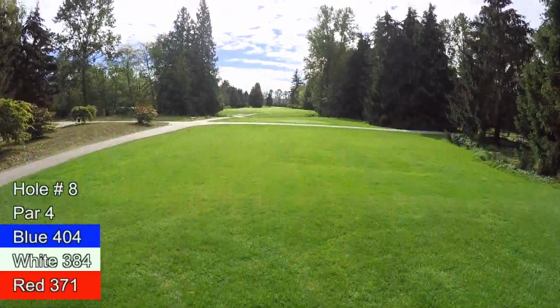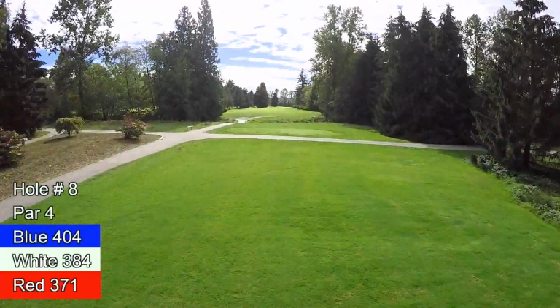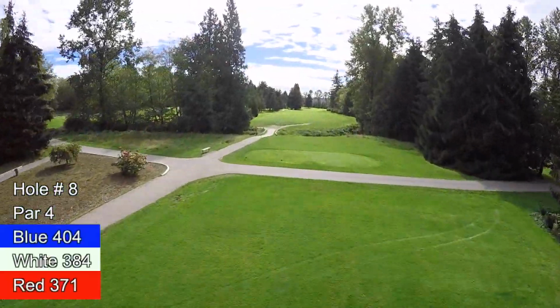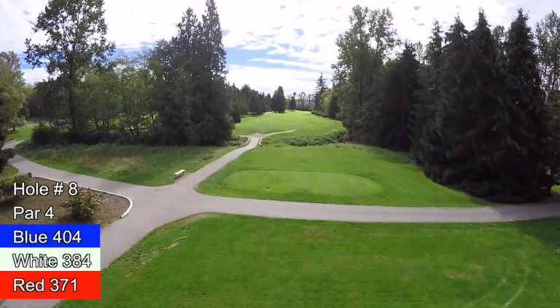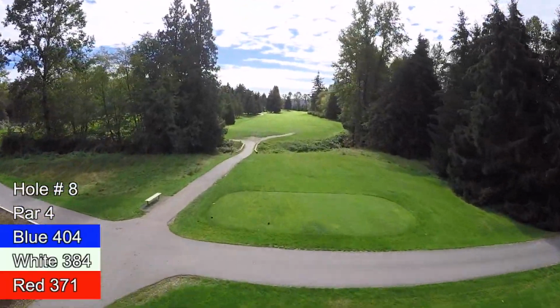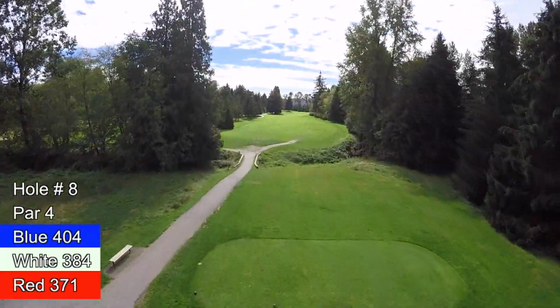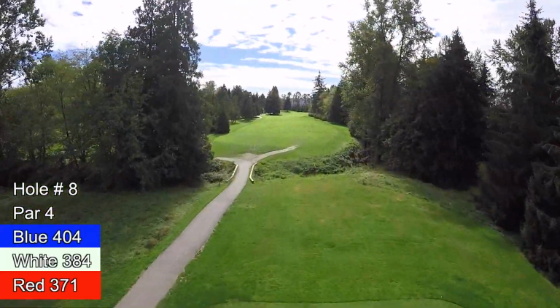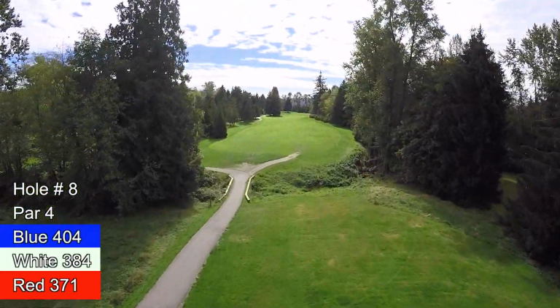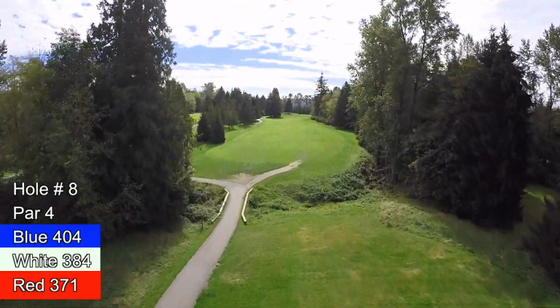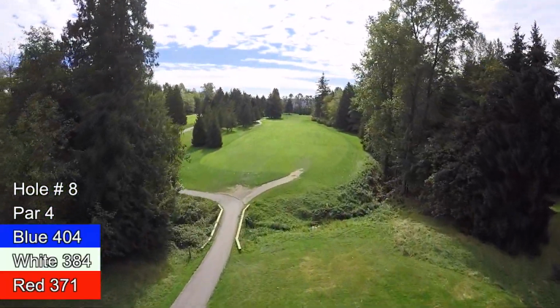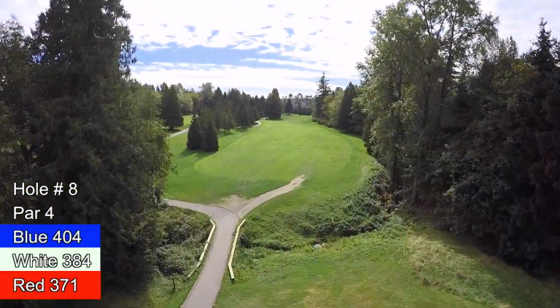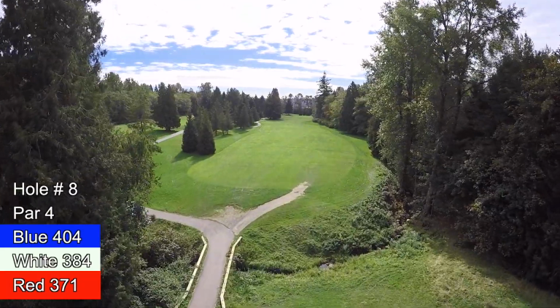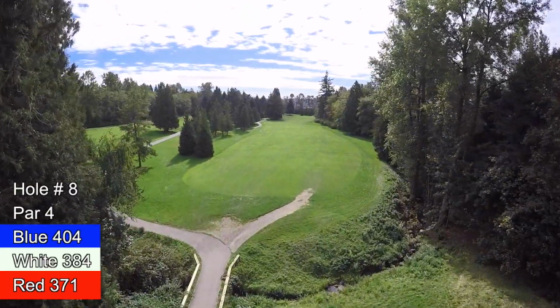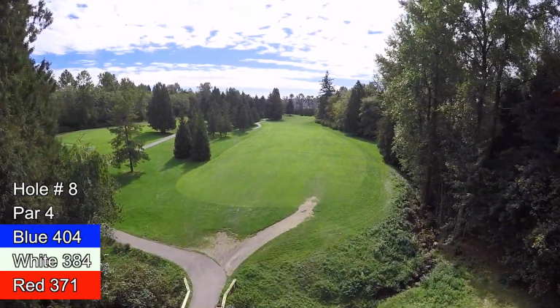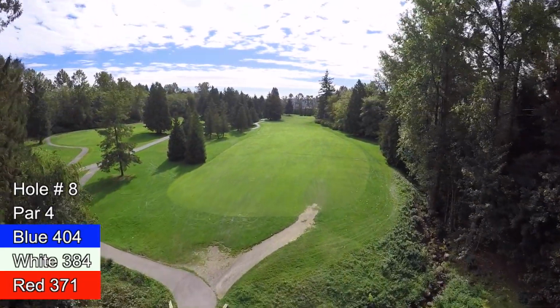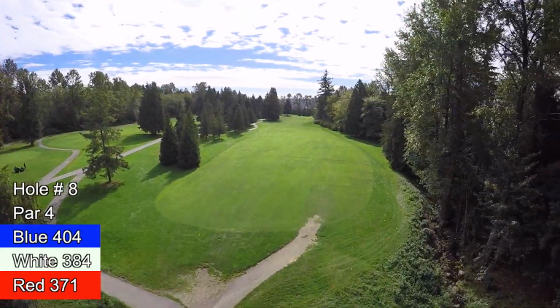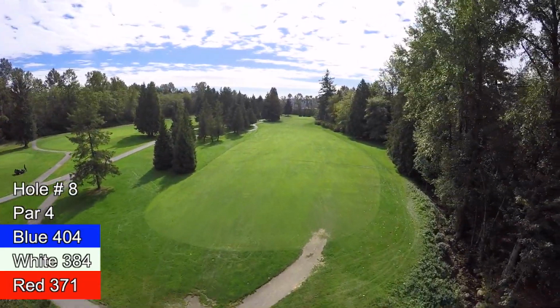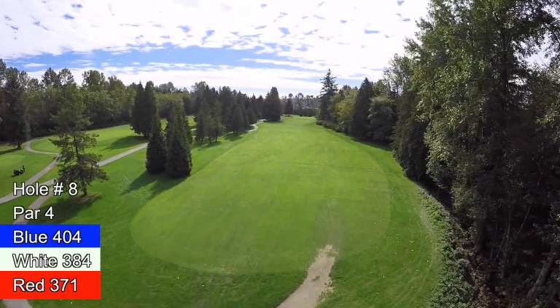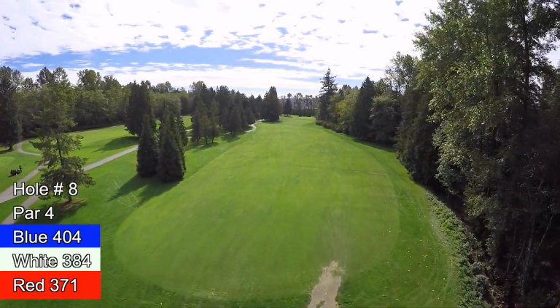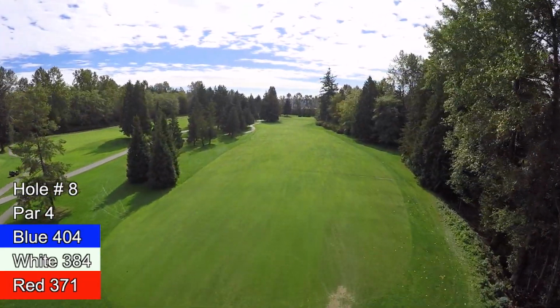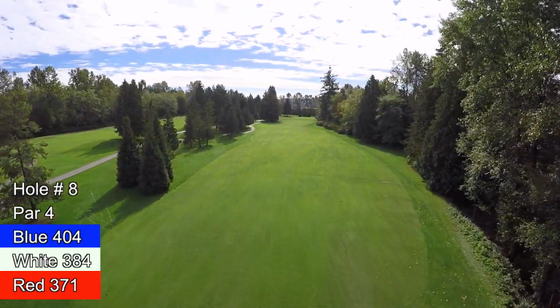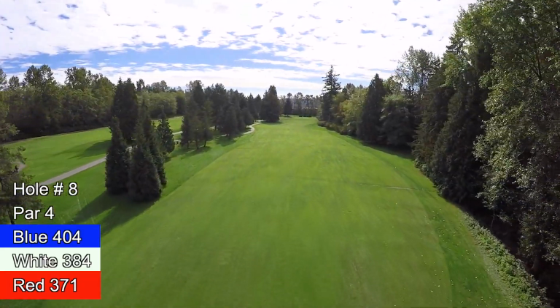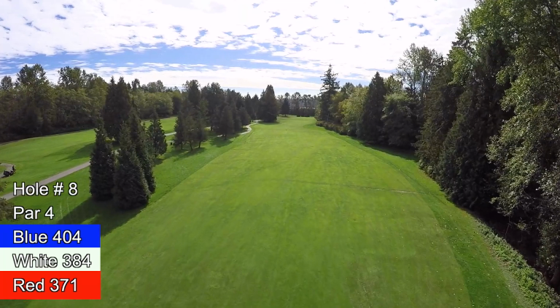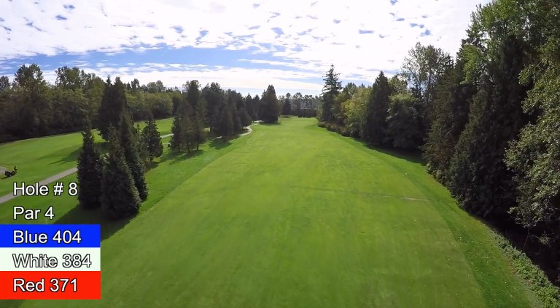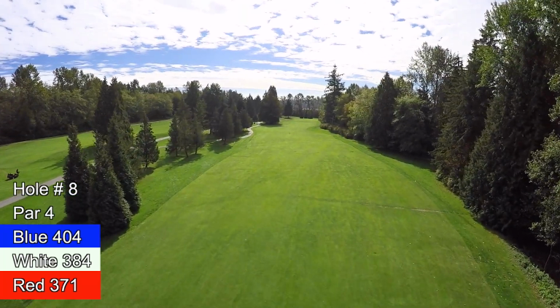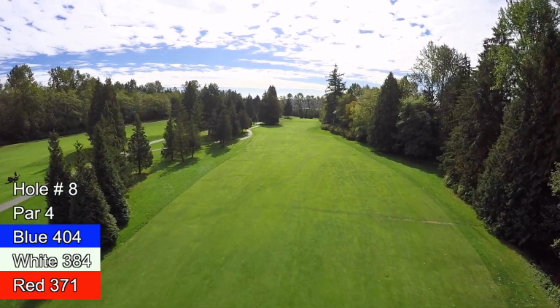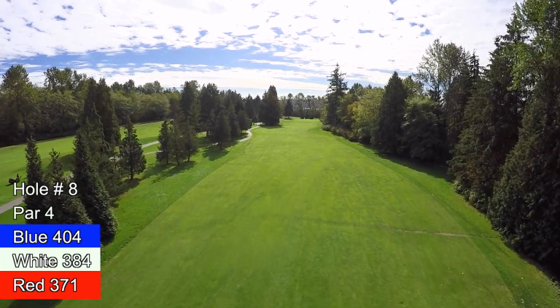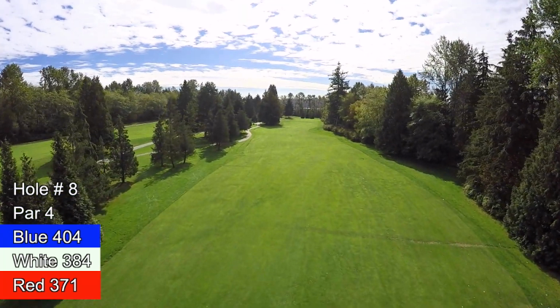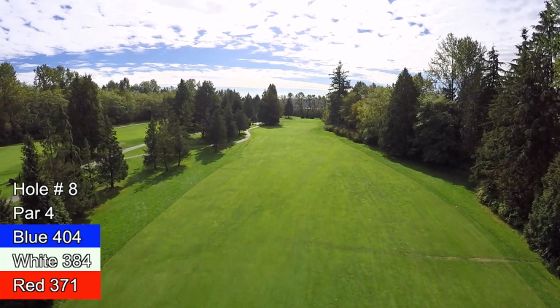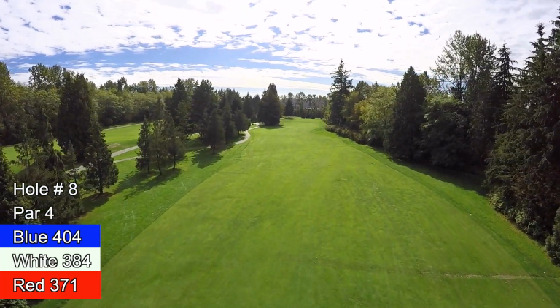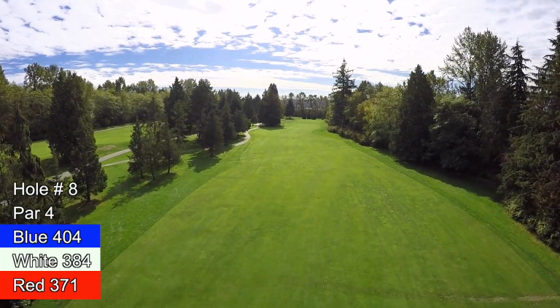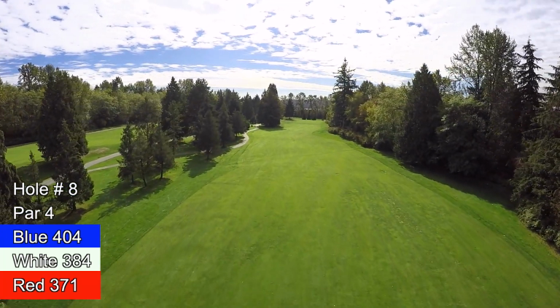The first of four difficult par fours. A good tee shot will go a long way to helping you survive this test. The creek that runs down the right side of the fairway can be intimidating, but missing the fairway into the trees on the left is not much better.